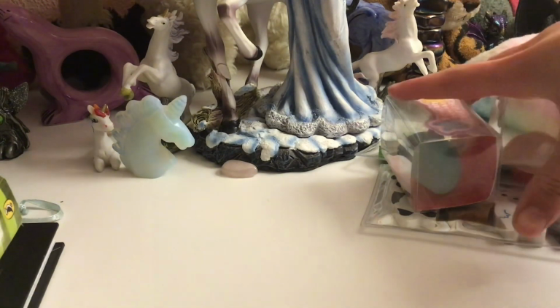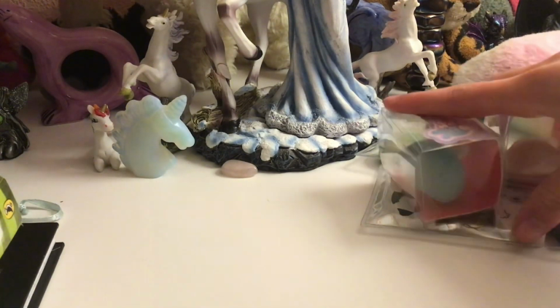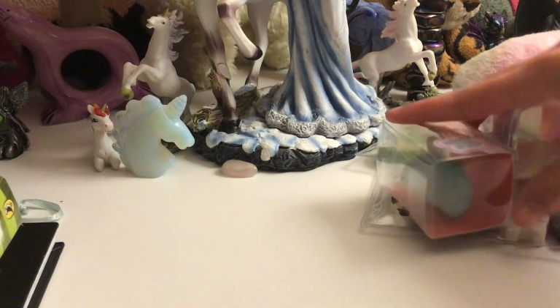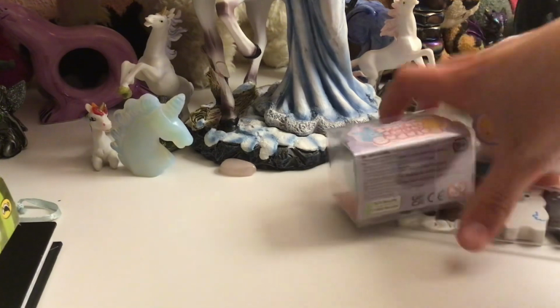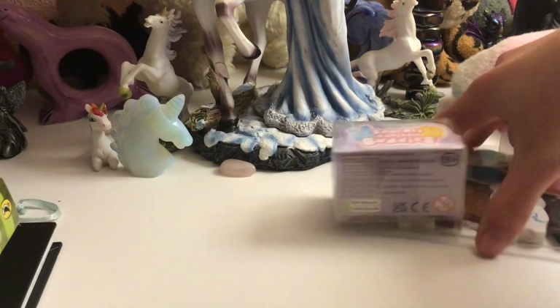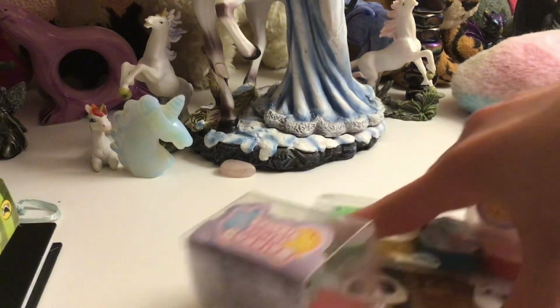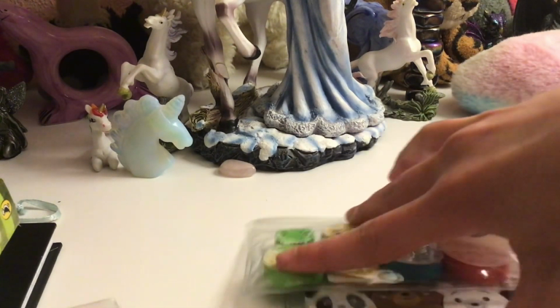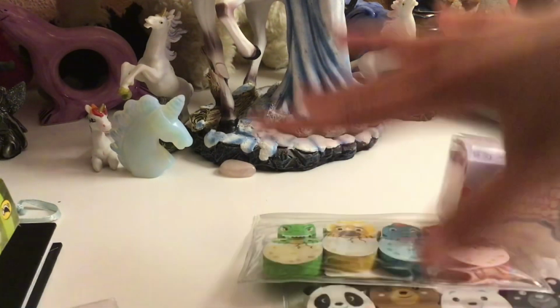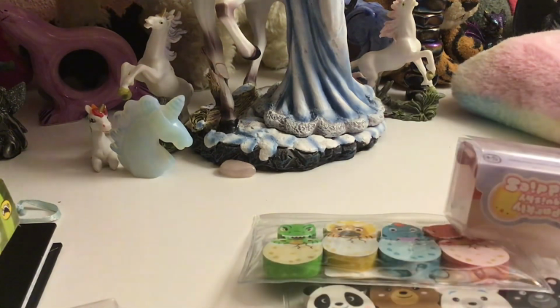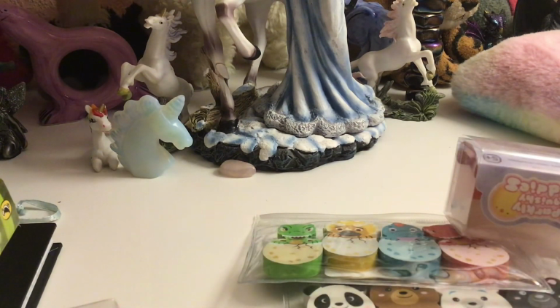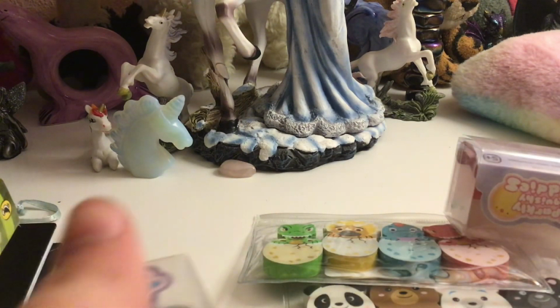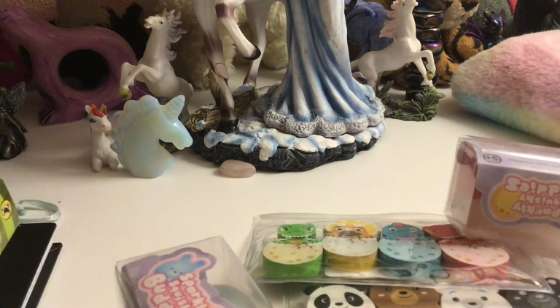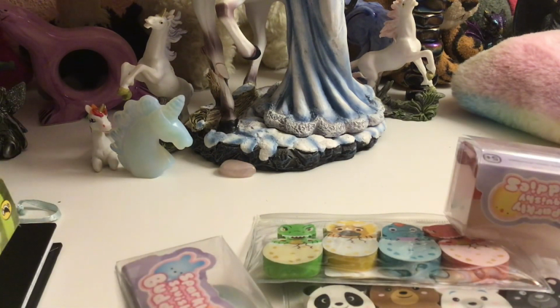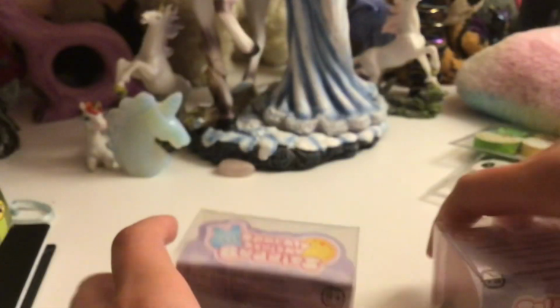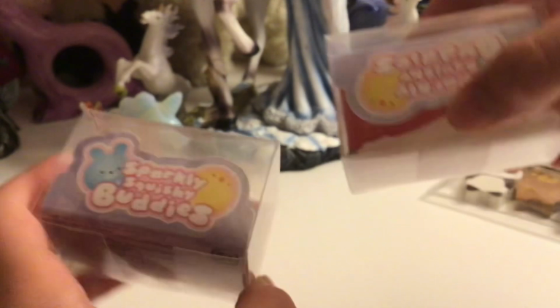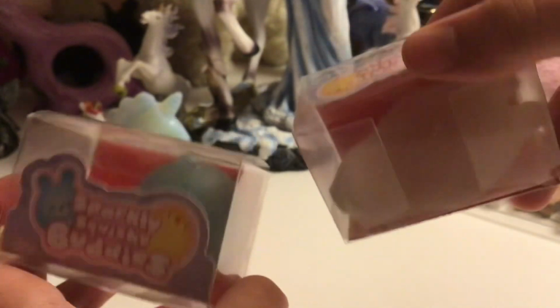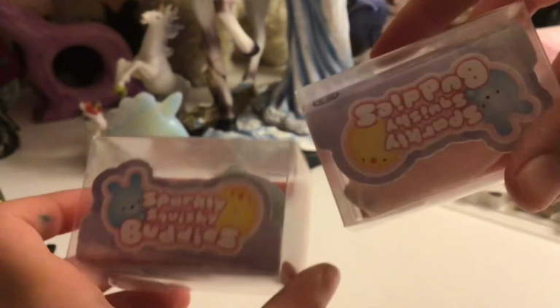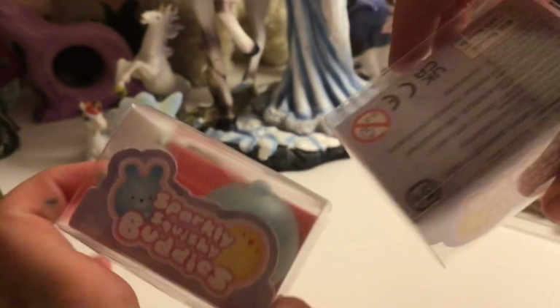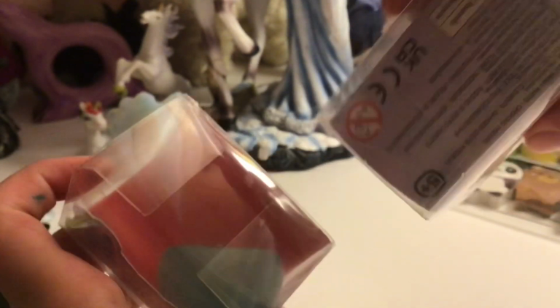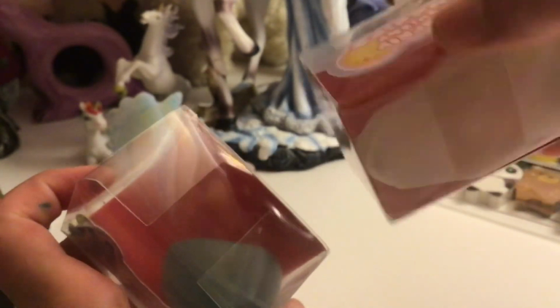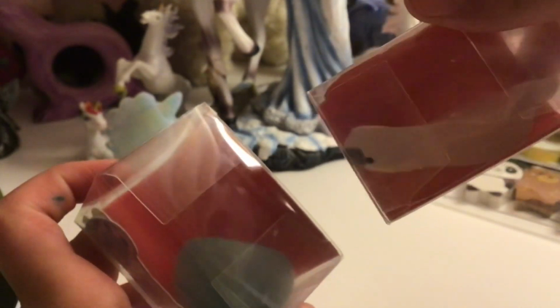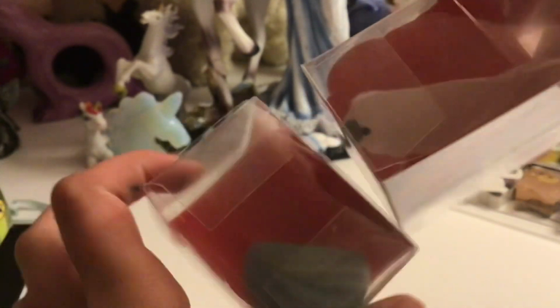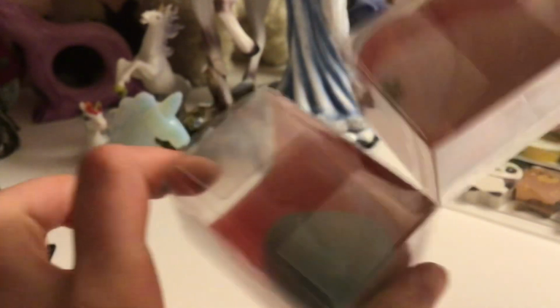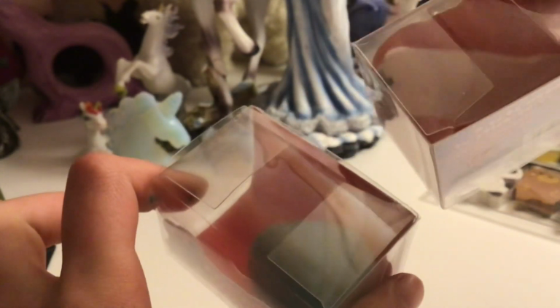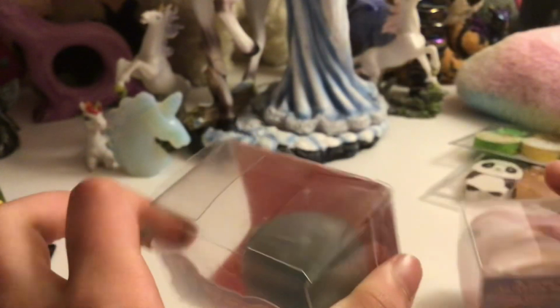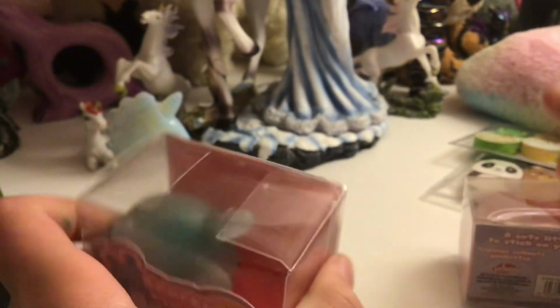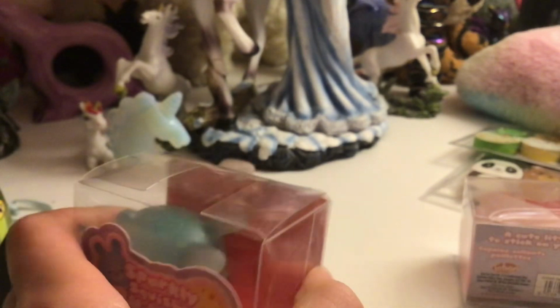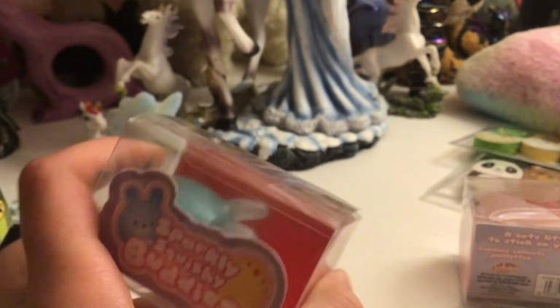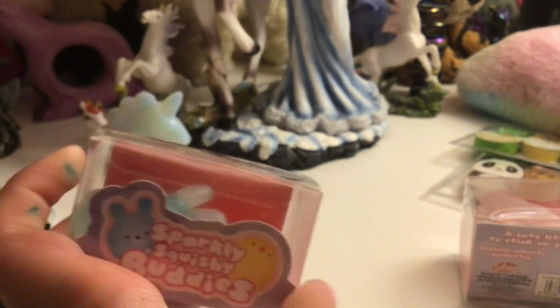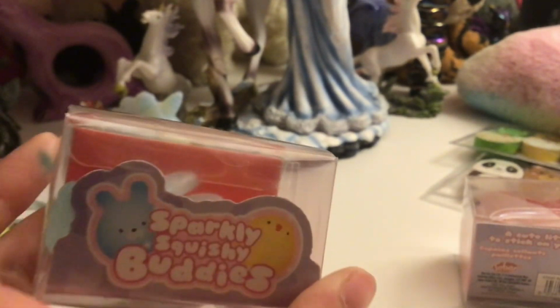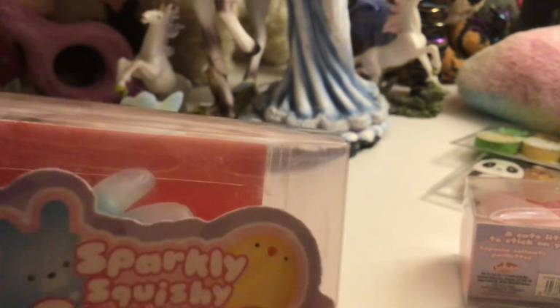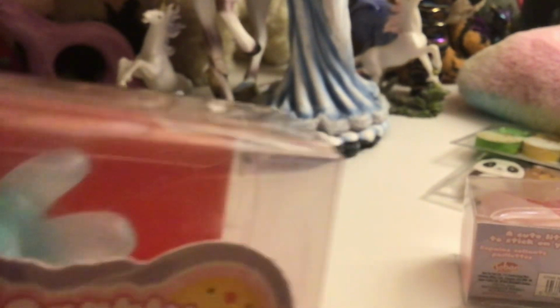So let's pick the two squeezy sparkly squishy buddies. They're really cute, you can't really see them very well in the packaging, but I'll show you that in a second.